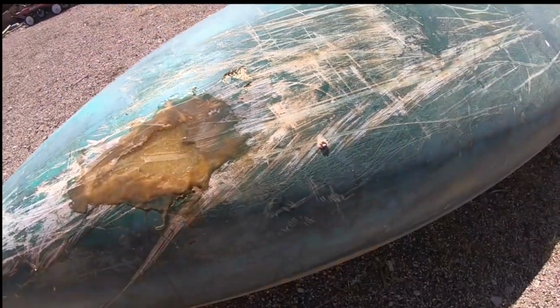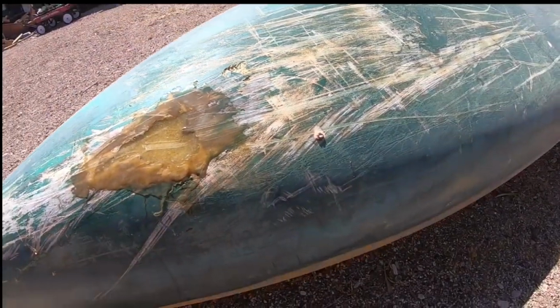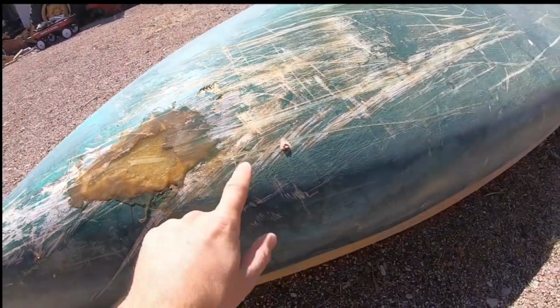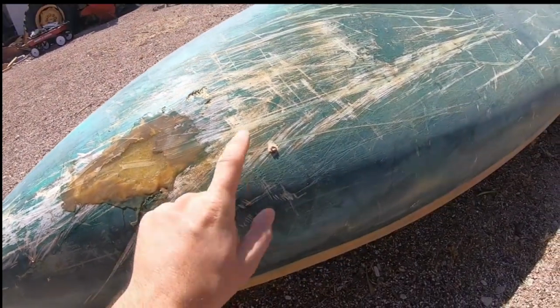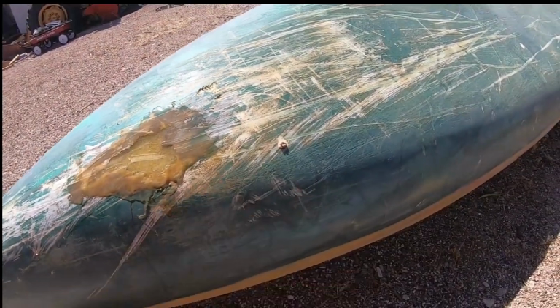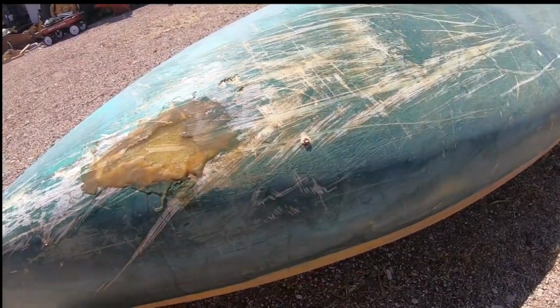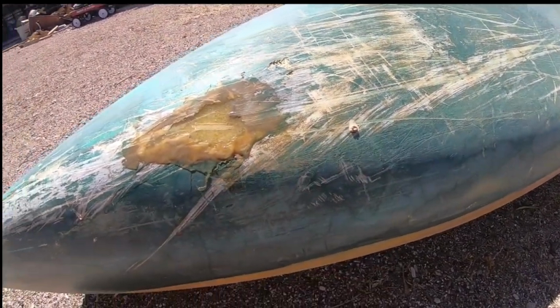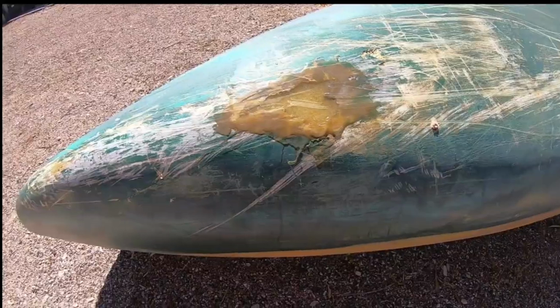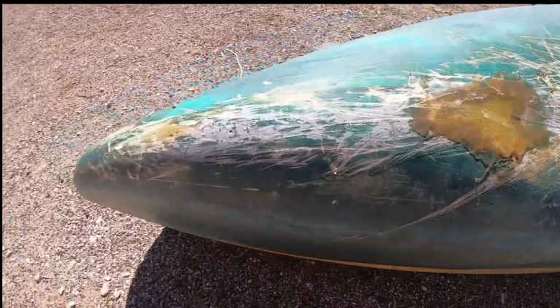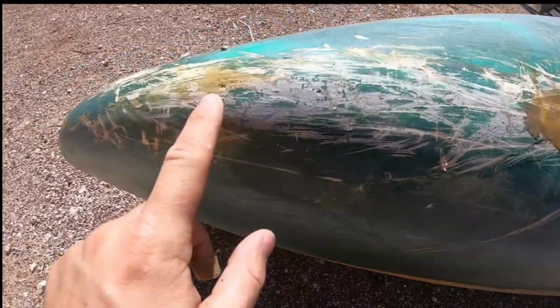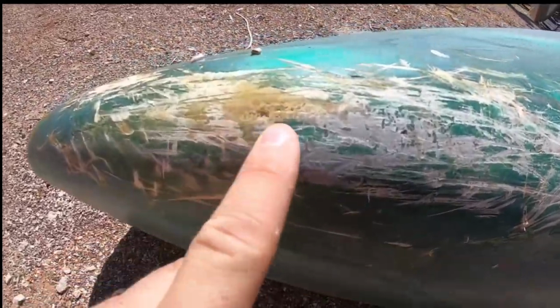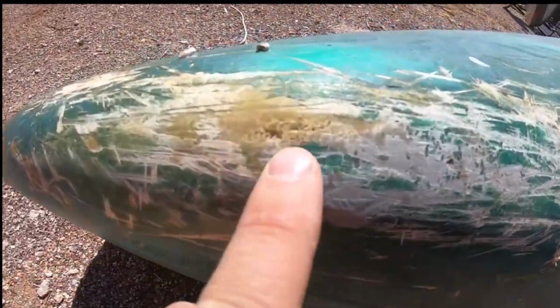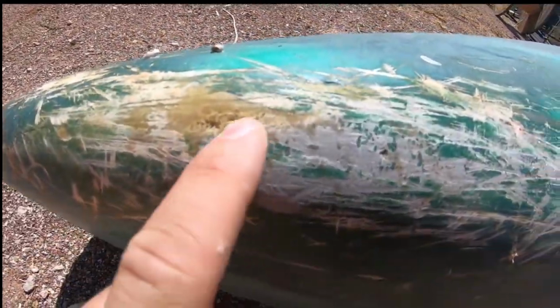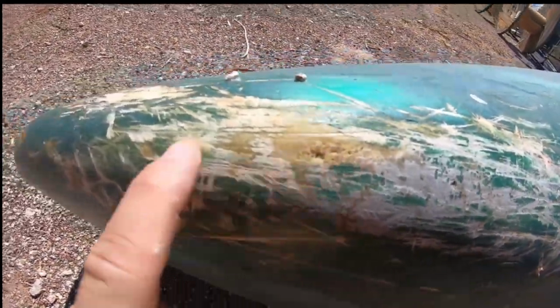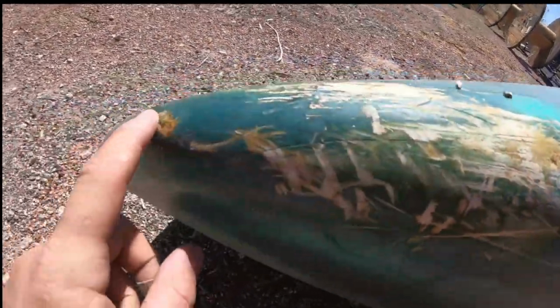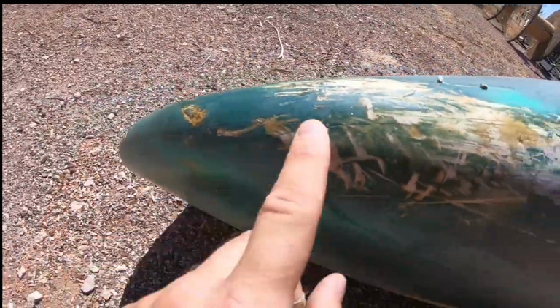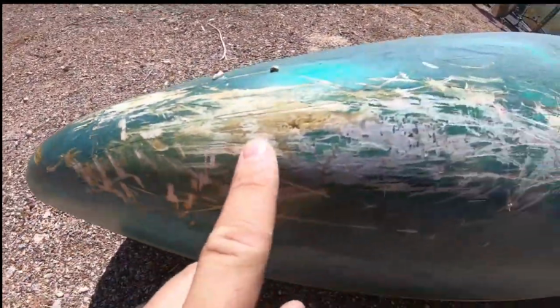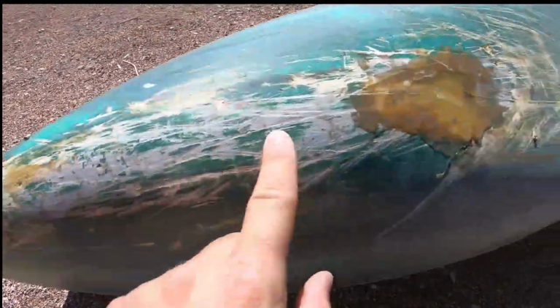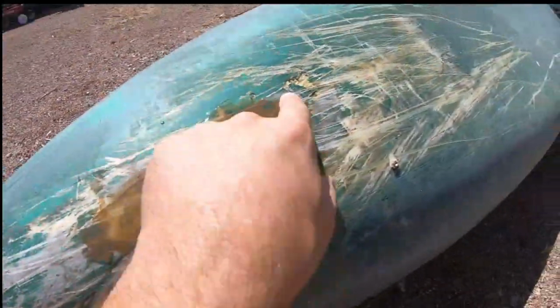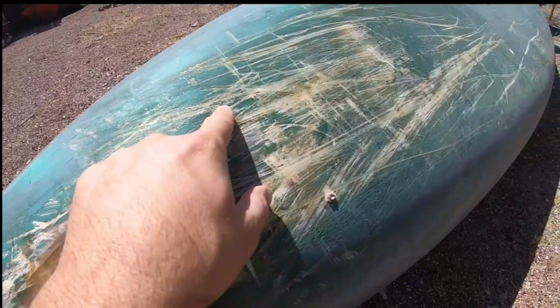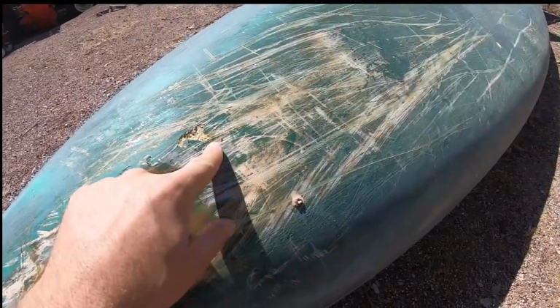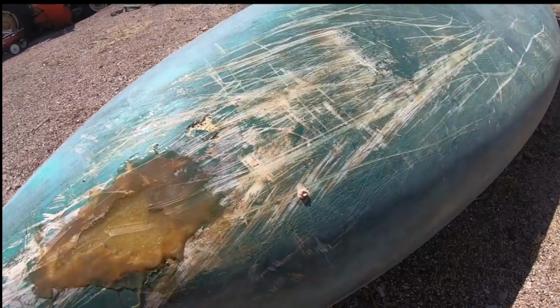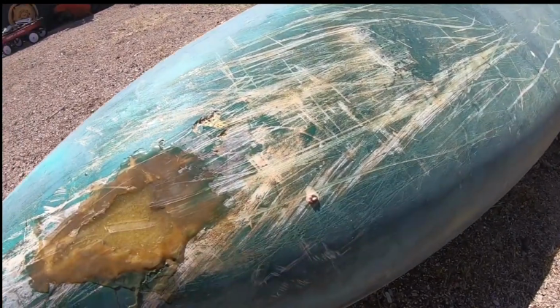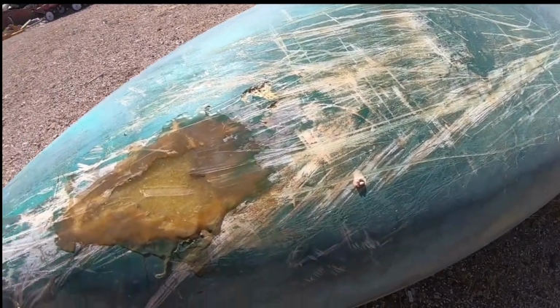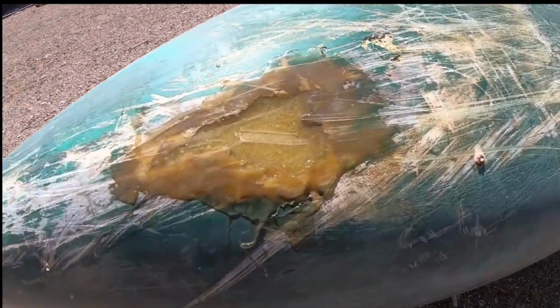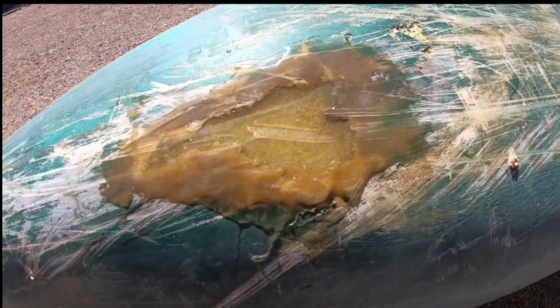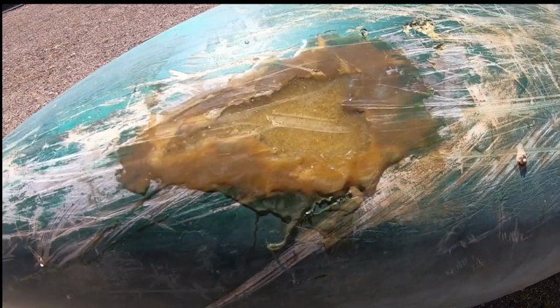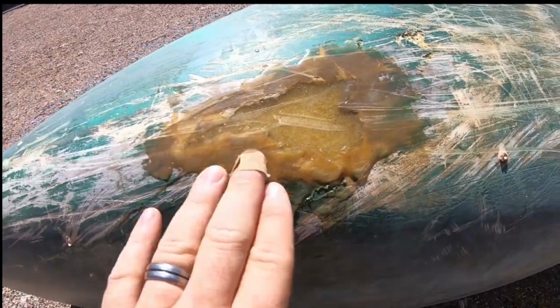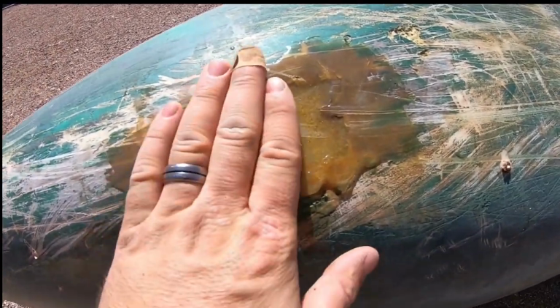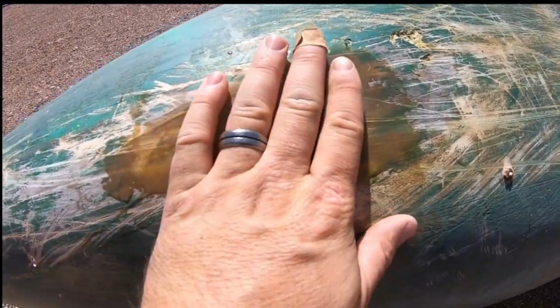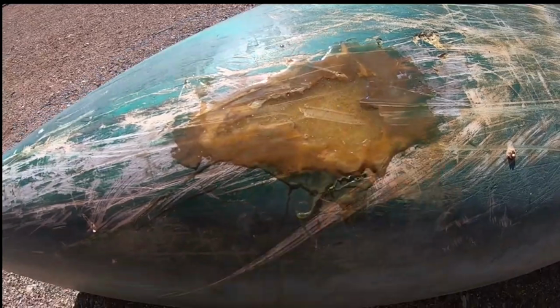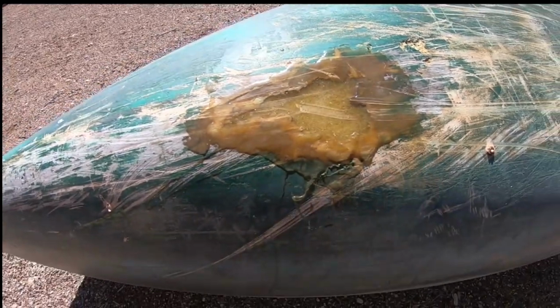This is pretty brittle — it's old and sun-faded. So might have to patch a couple more places as we go. But it did its job. We'll see how many more trips it holds up for.